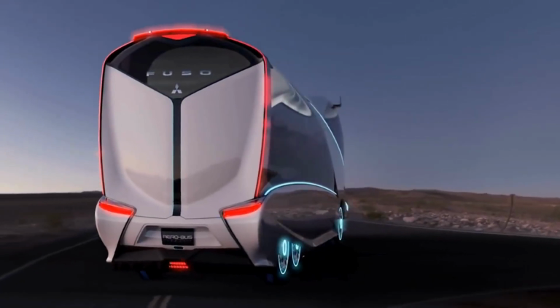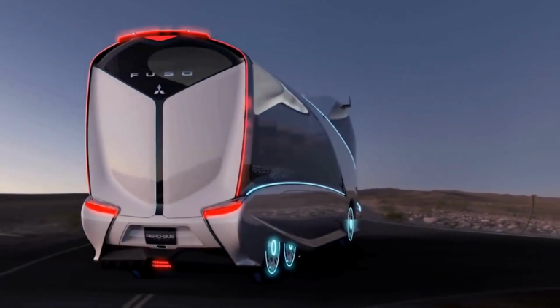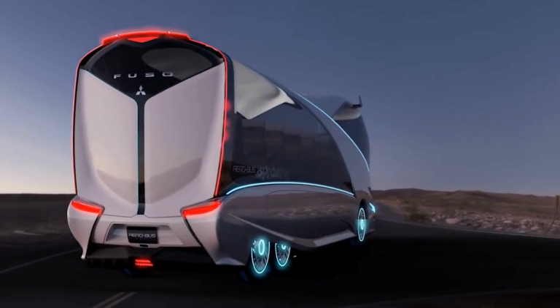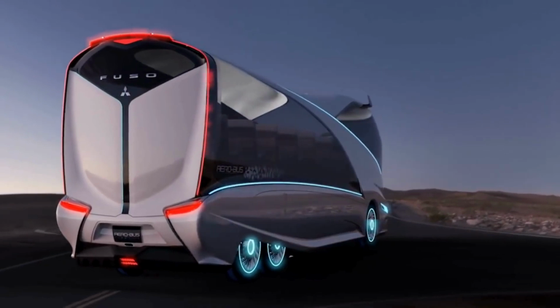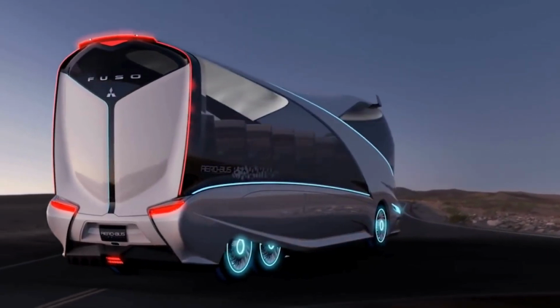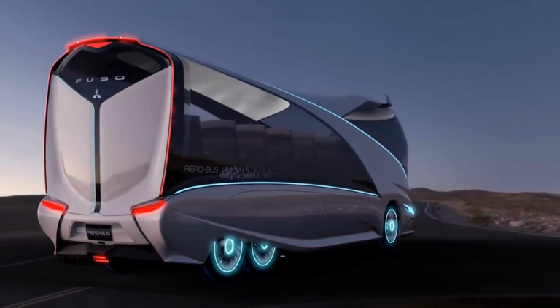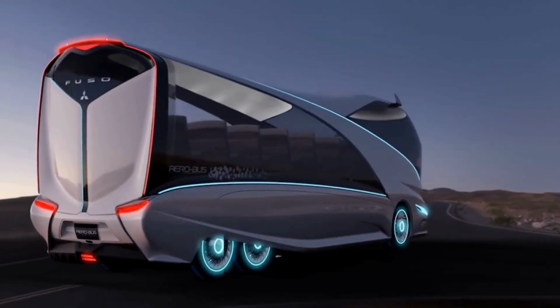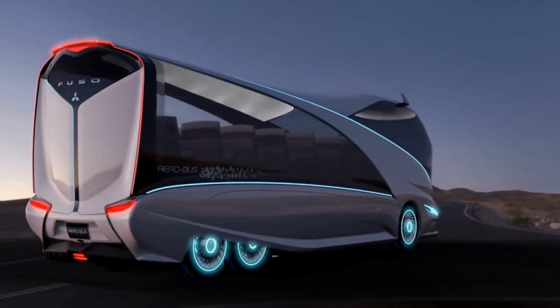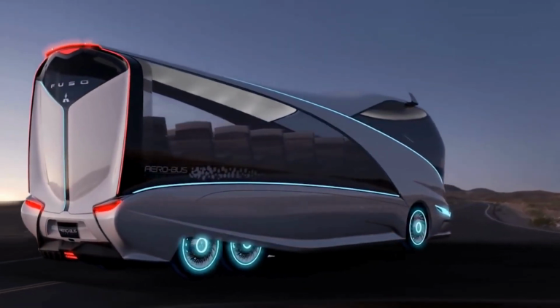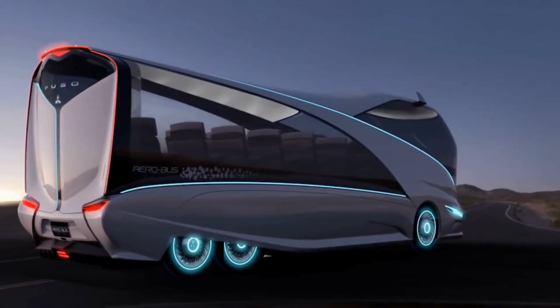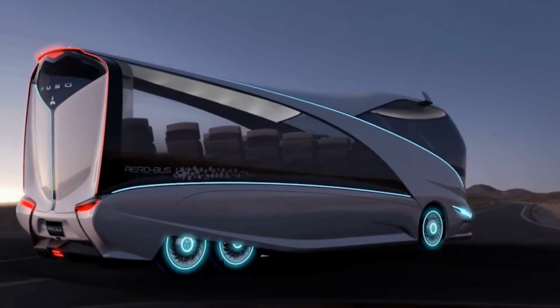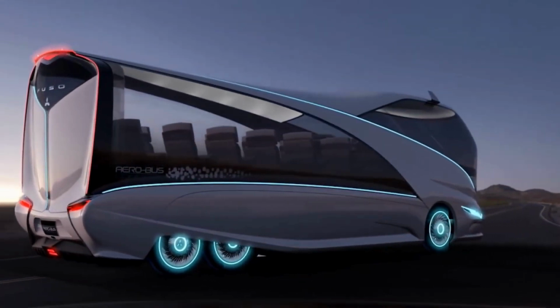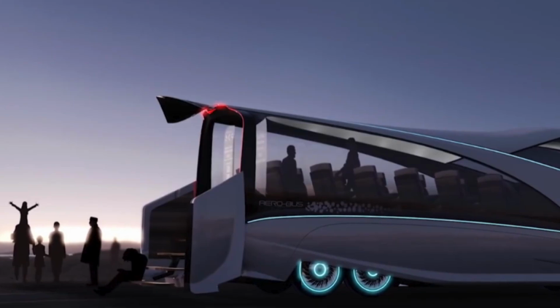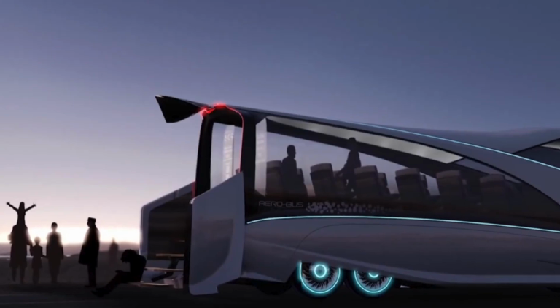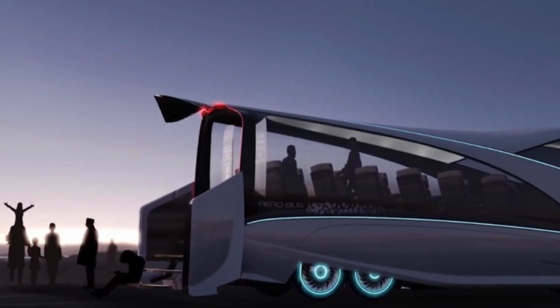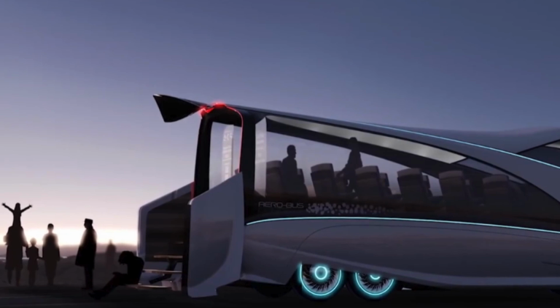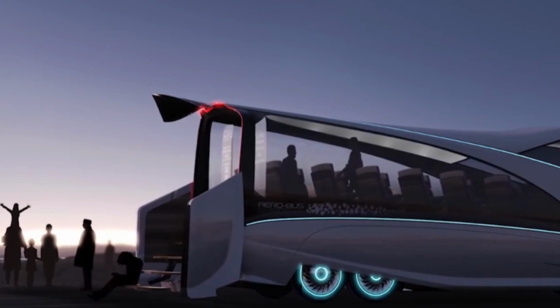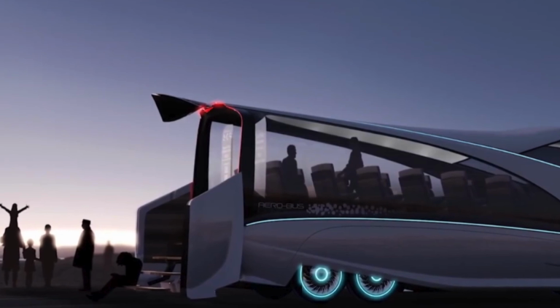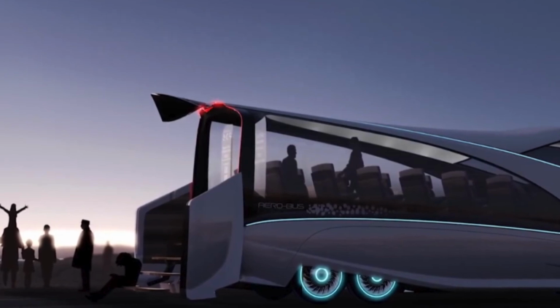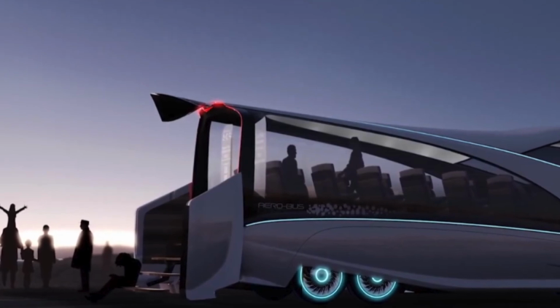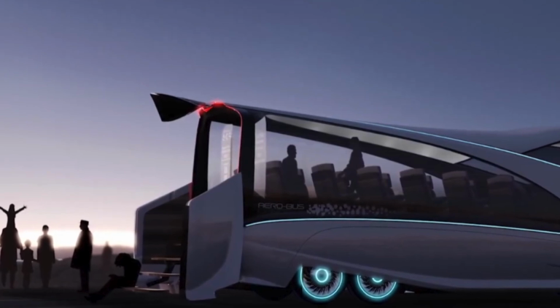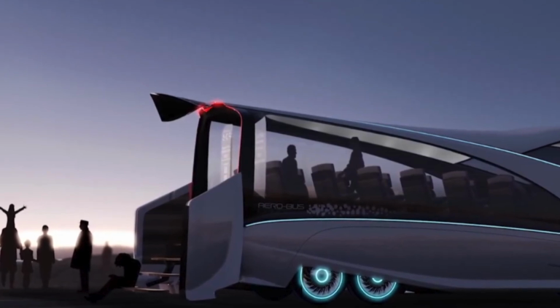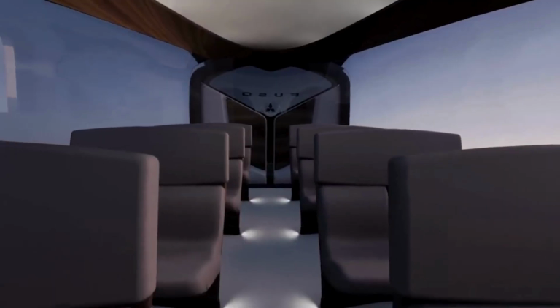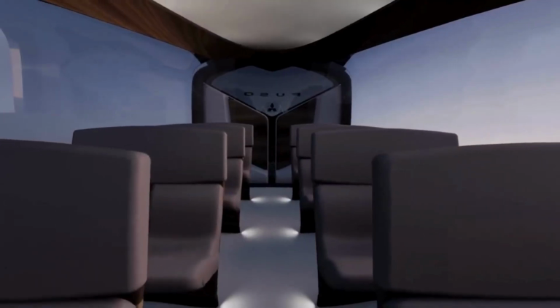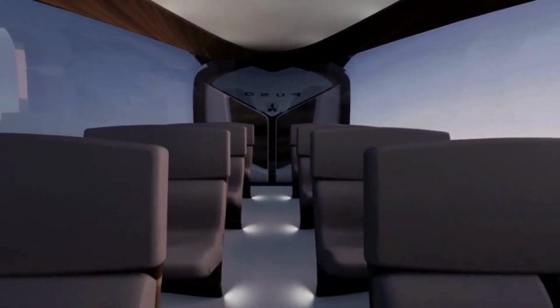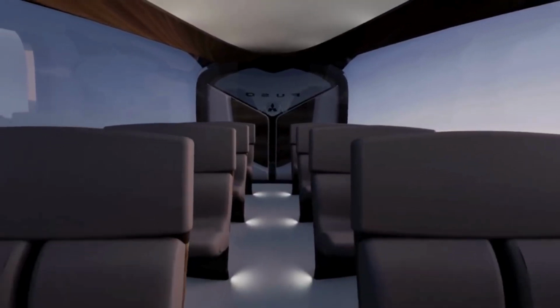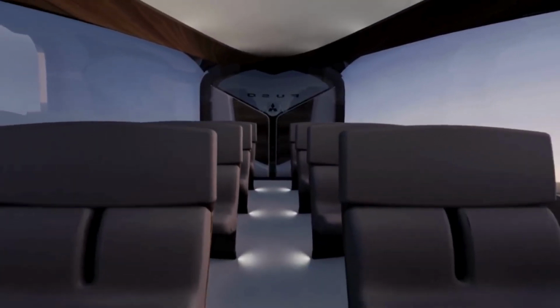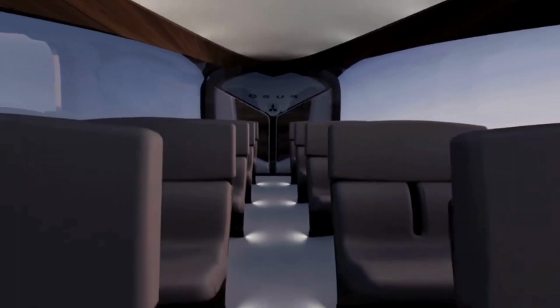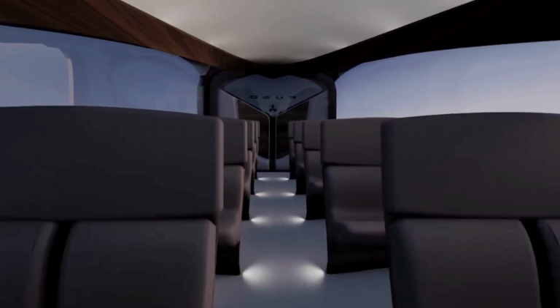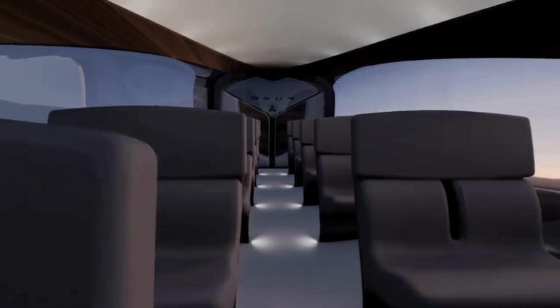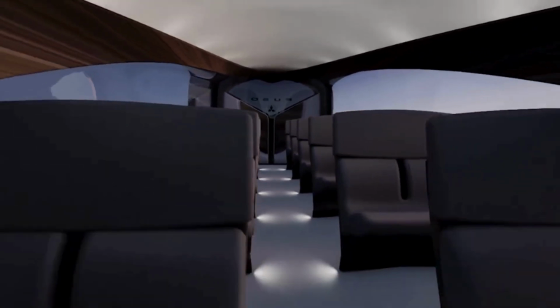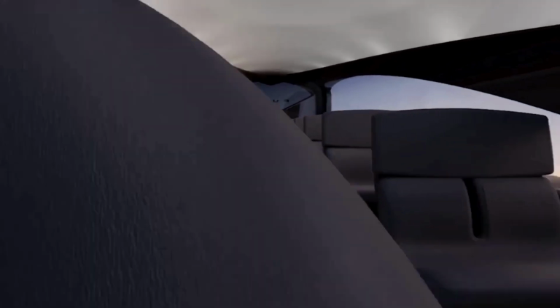The driver's cockpit is something out of a sci-fi movie, placed right in the middle of the action. Loaded with gadgets and gizmos, it's not just a driving seat — it's a command center for the best in transit experience.